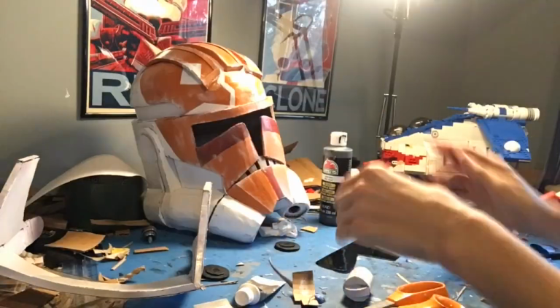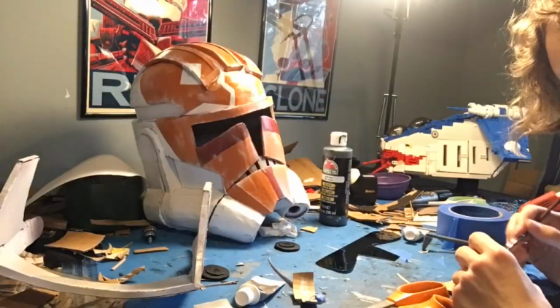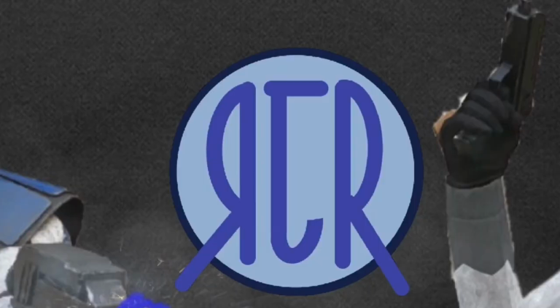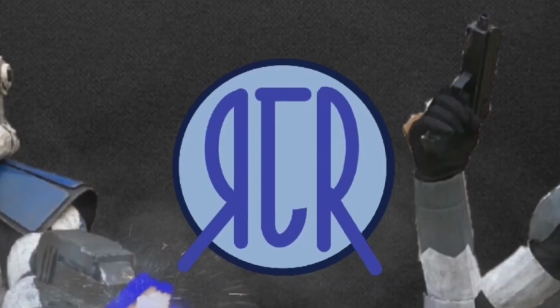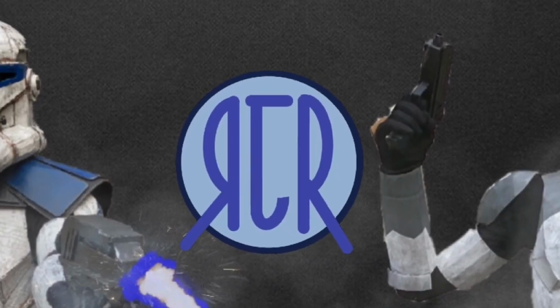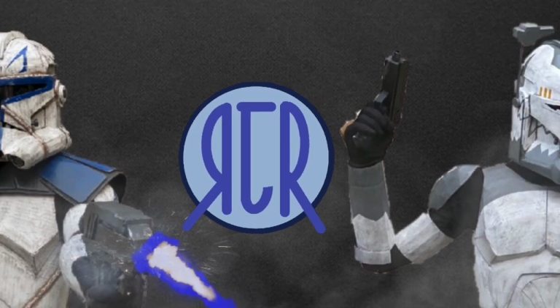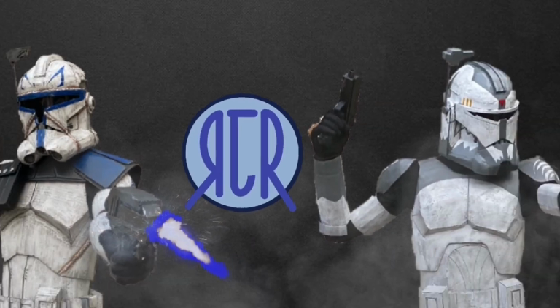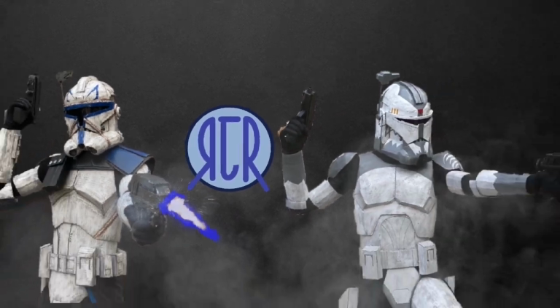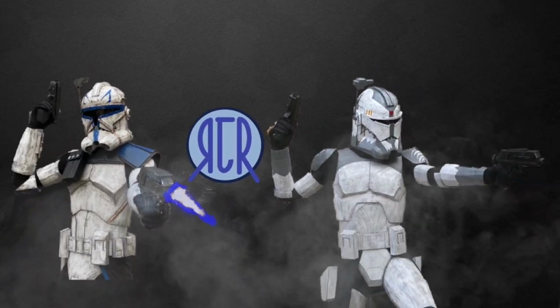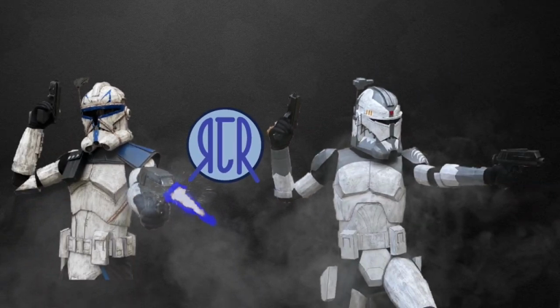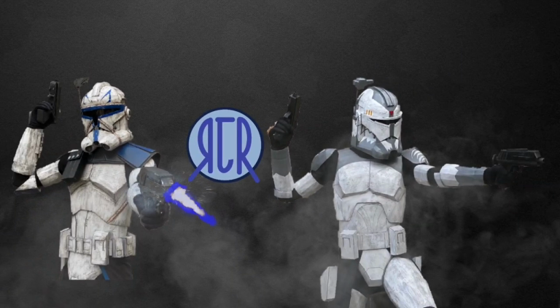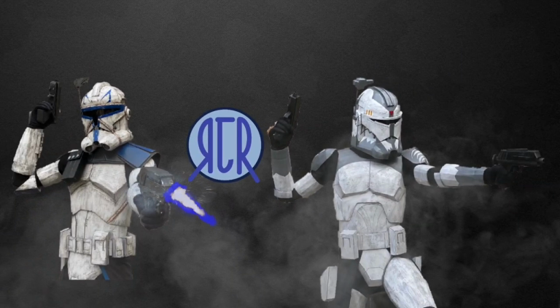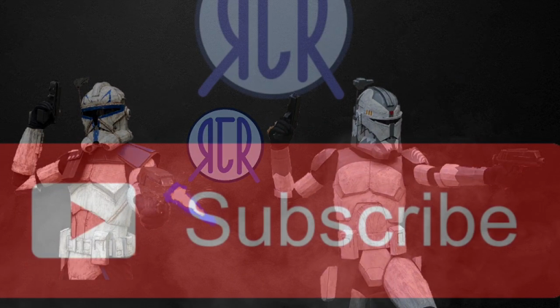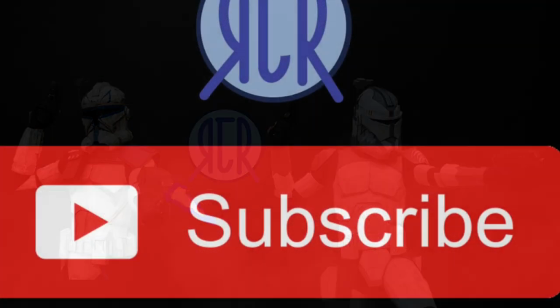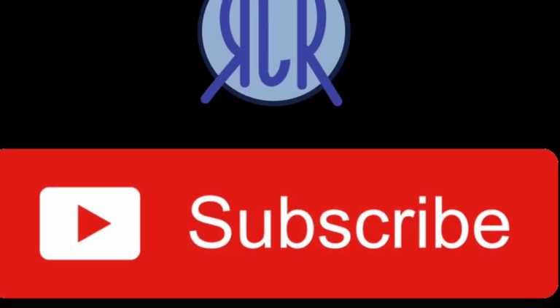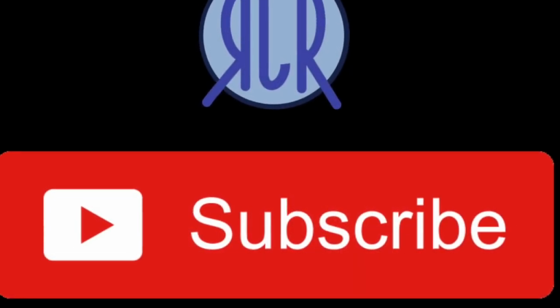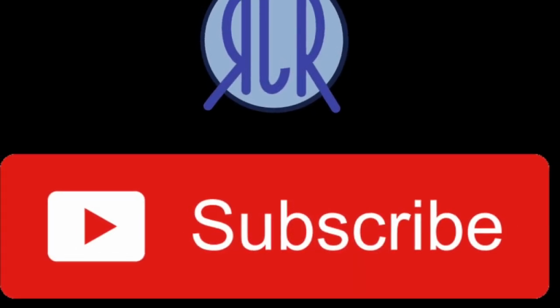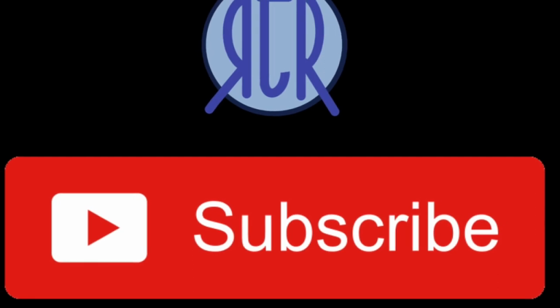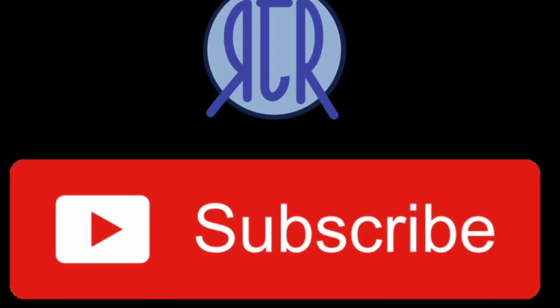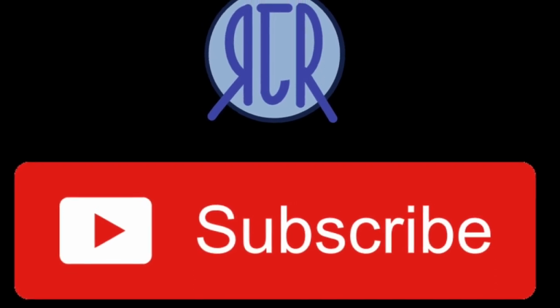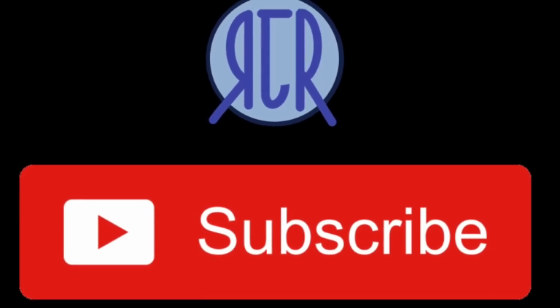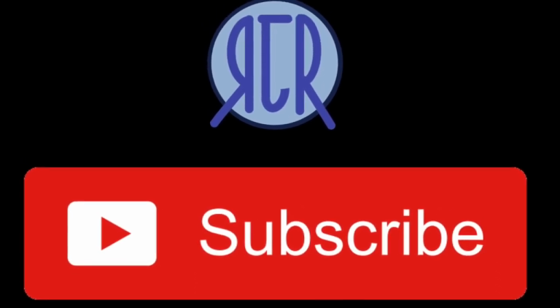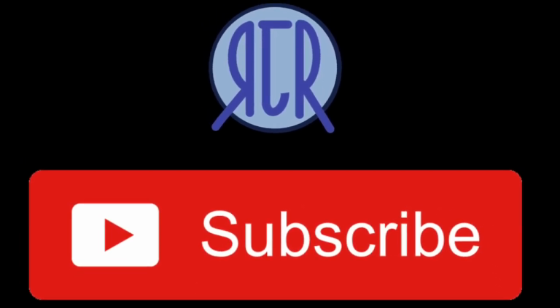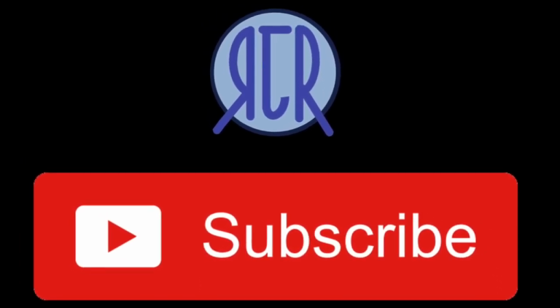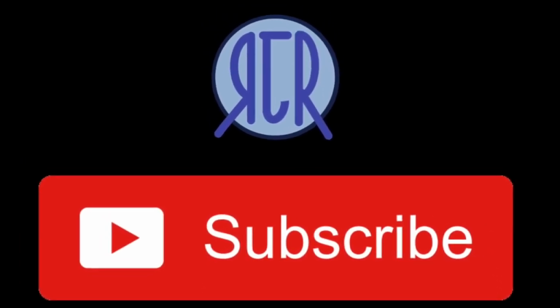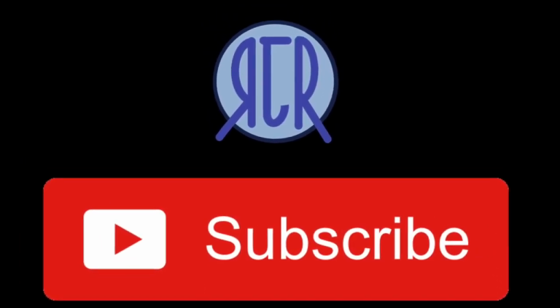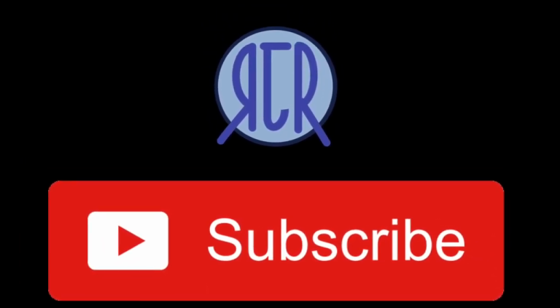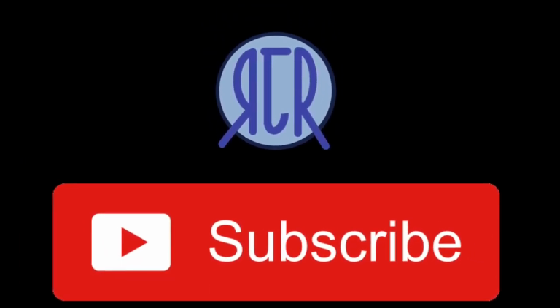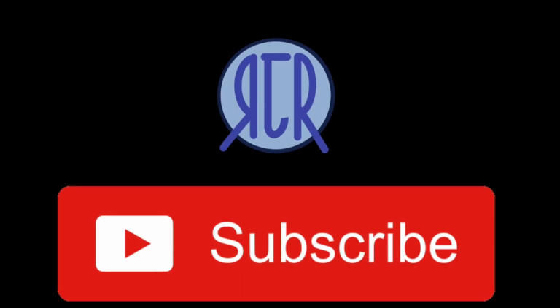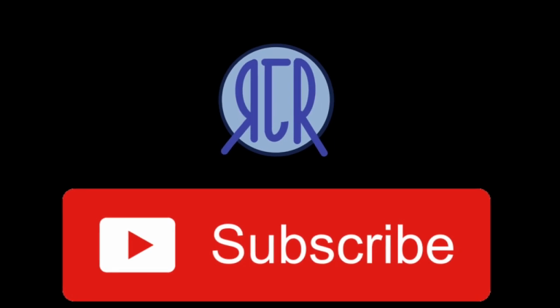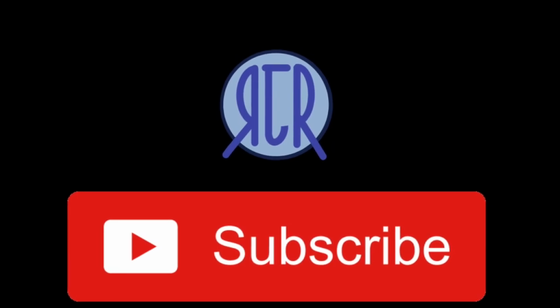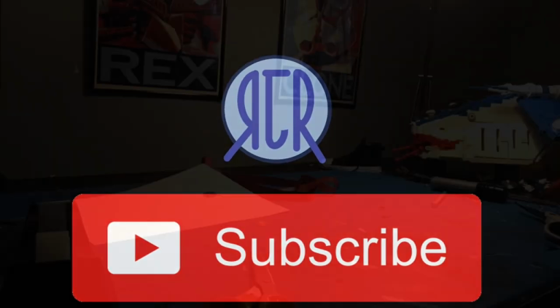My name is Ryan and you're watching RJR Productions. Please consider subscribing because it greatly motivates me to make more videos like these. Also, if I get to 5,000 subscribers before the end of the year, I'll be doing a helmet giveaway.